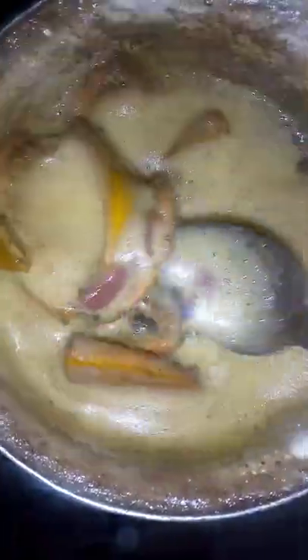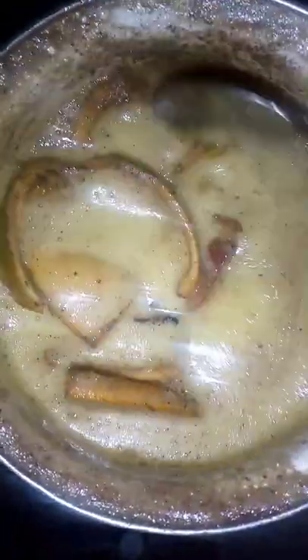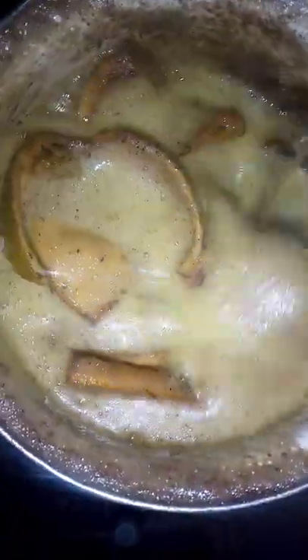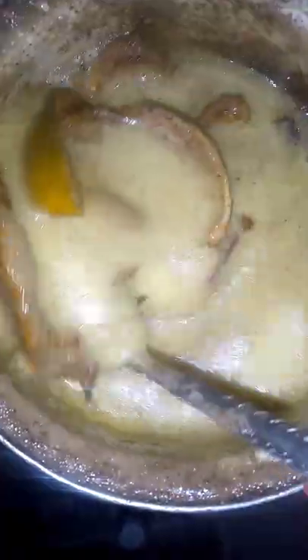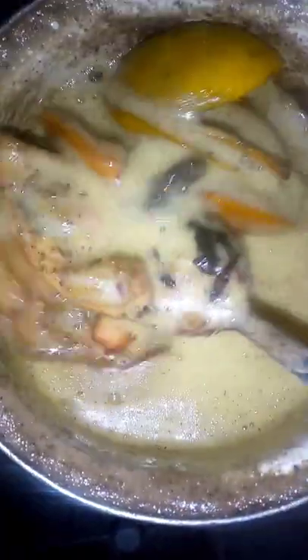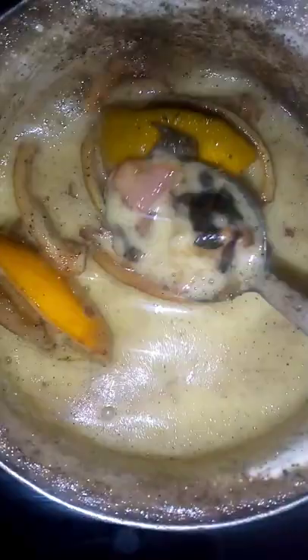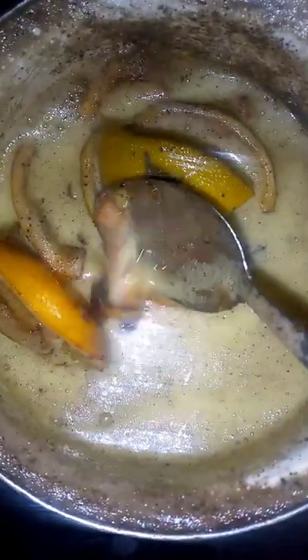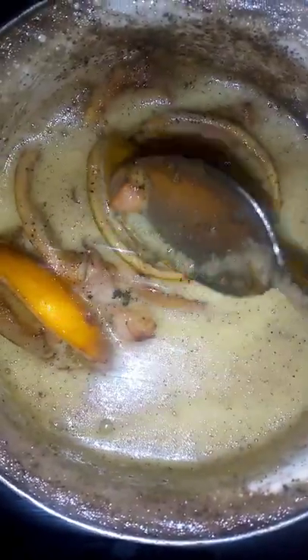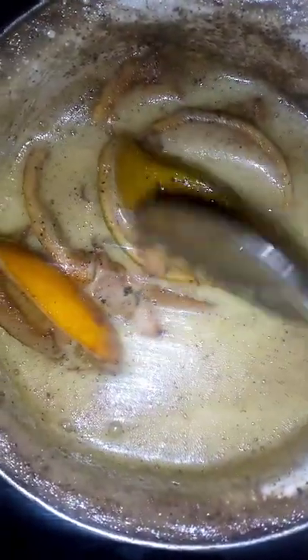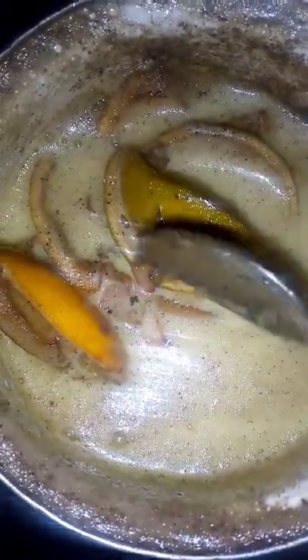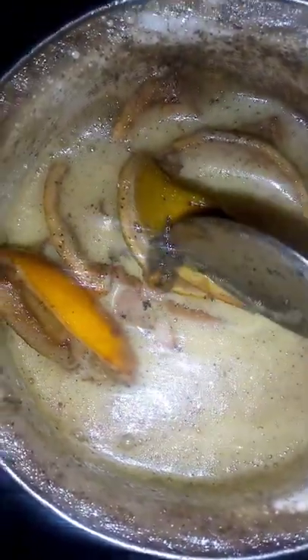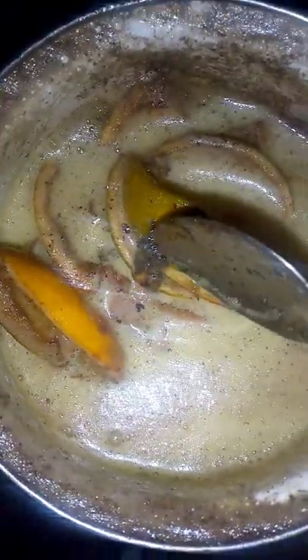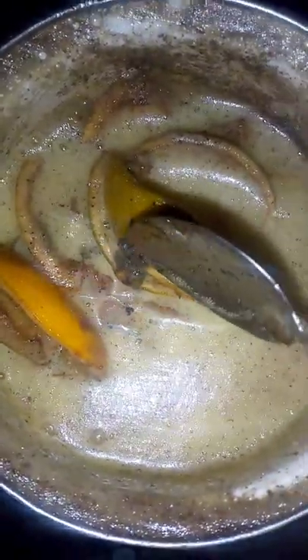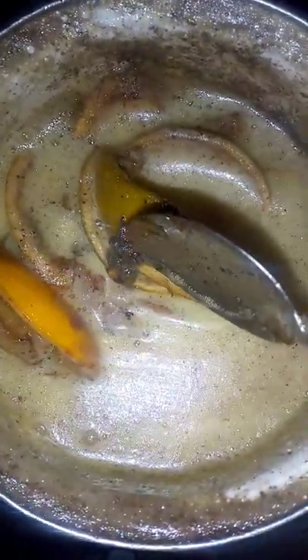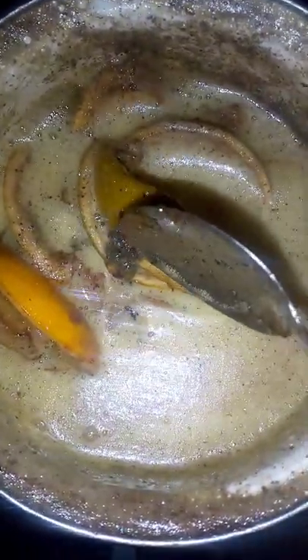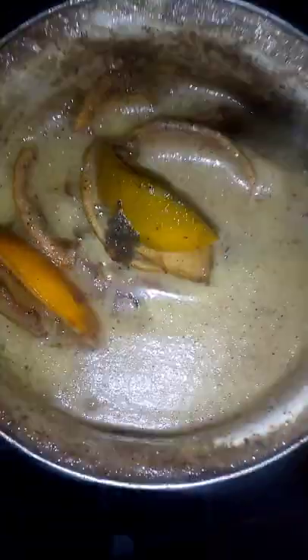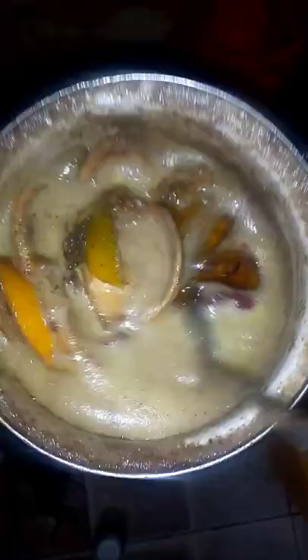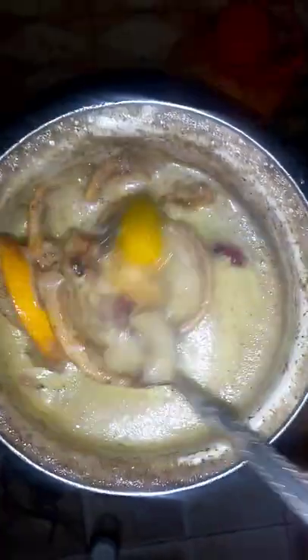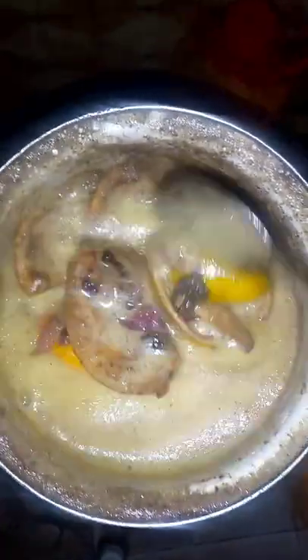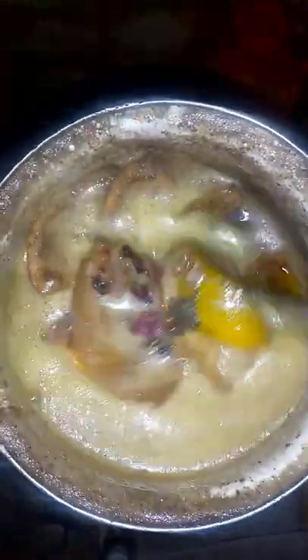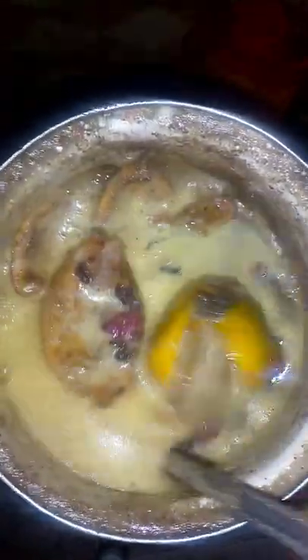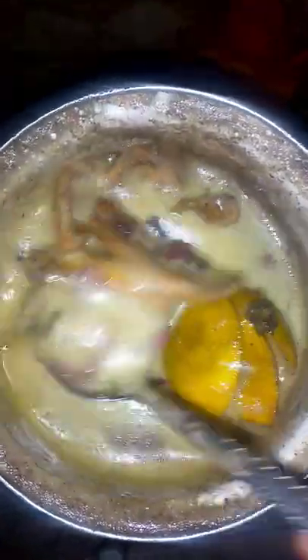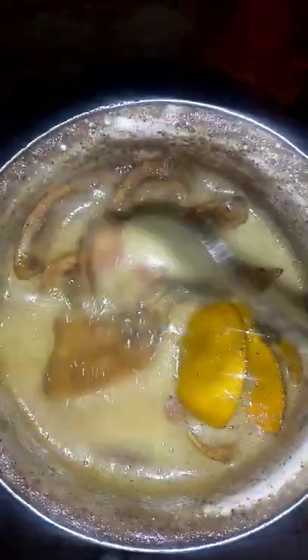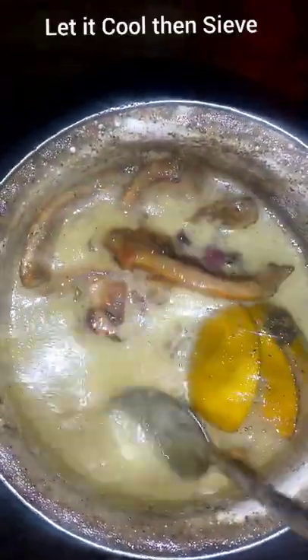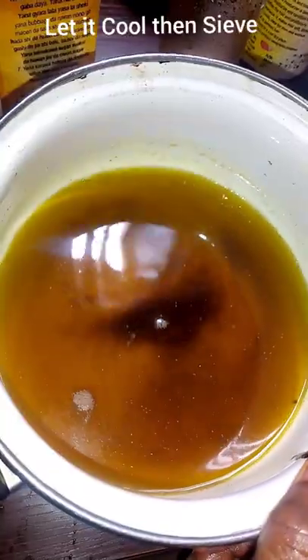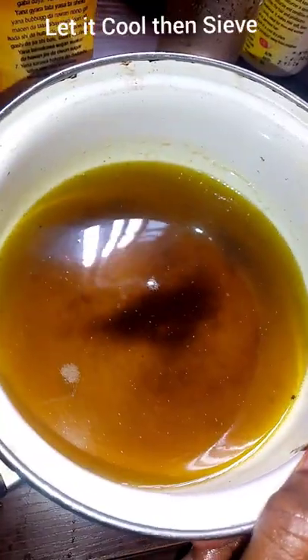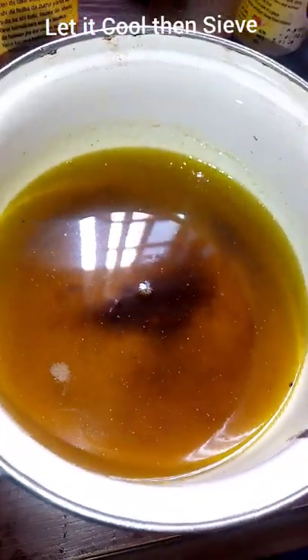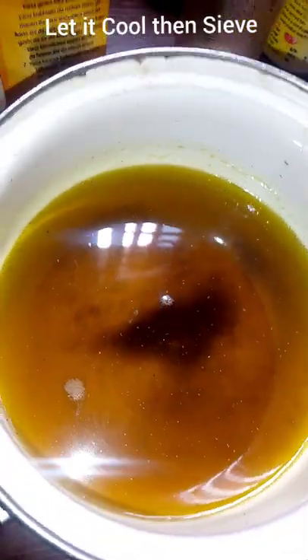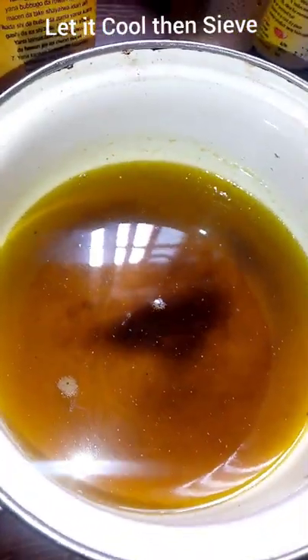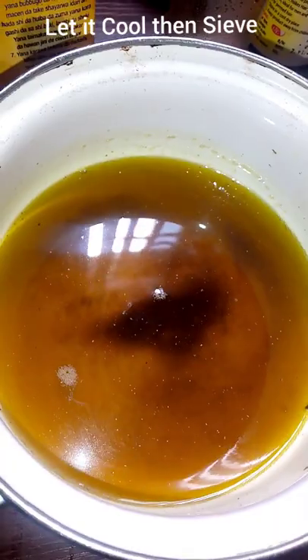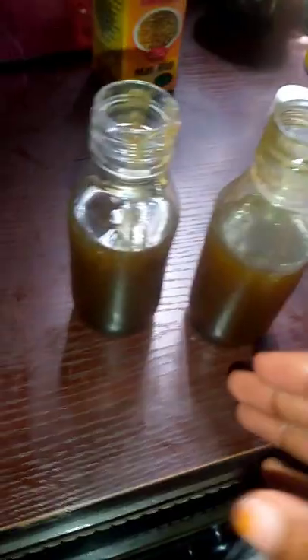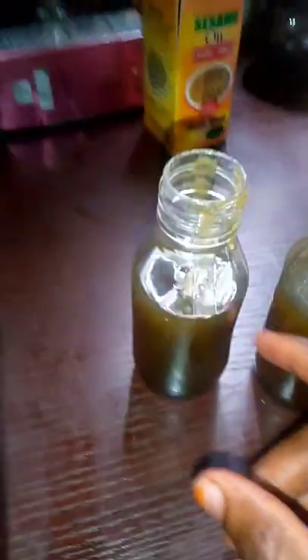After frying, let it cool, then strain it and add it to the oil. Then add it to your container and you can use it.